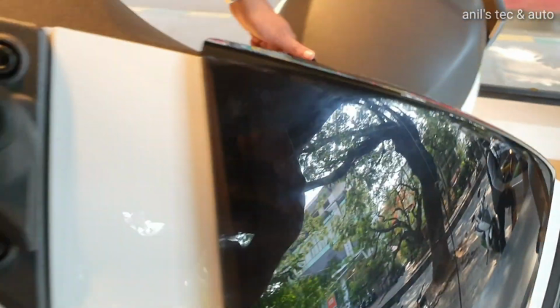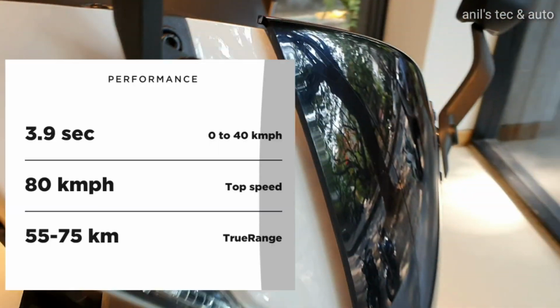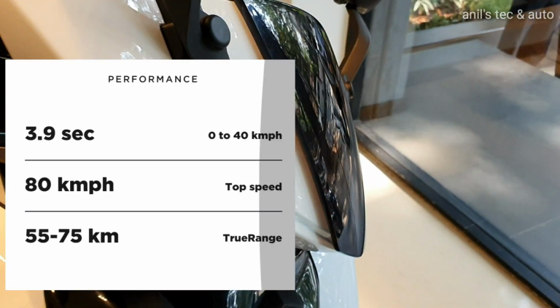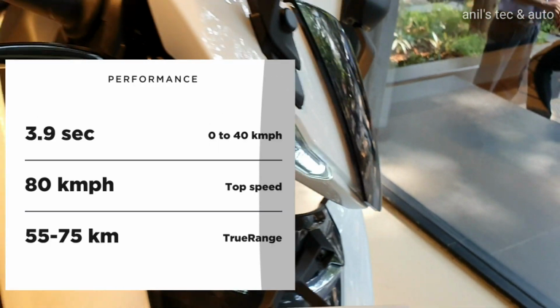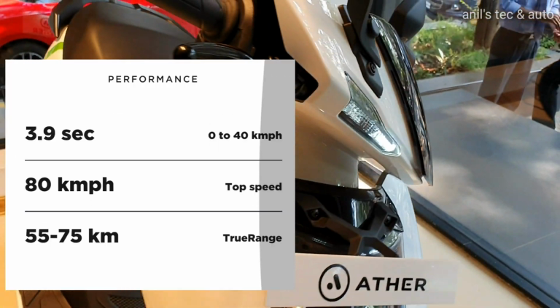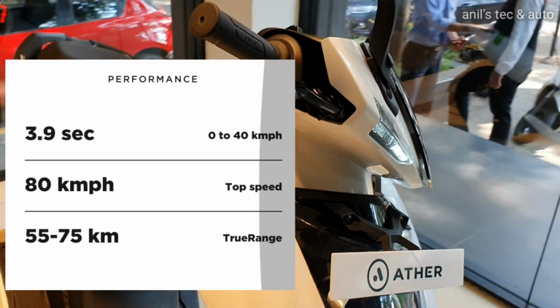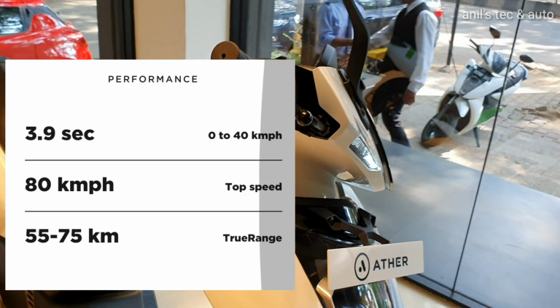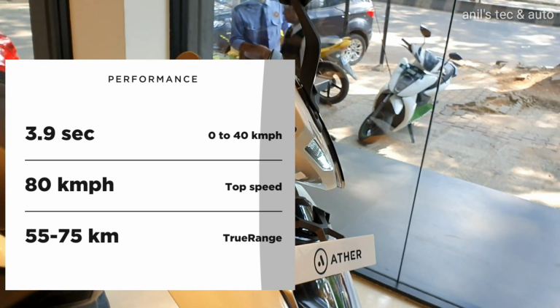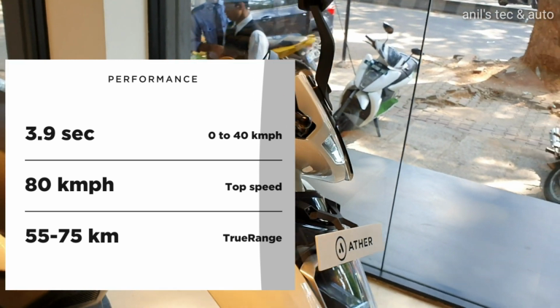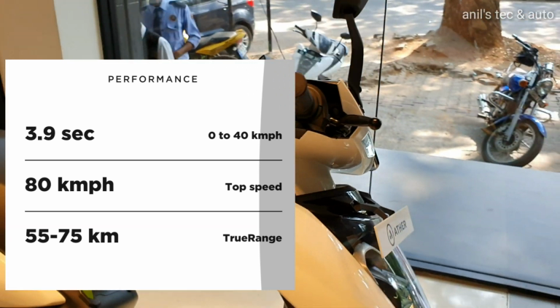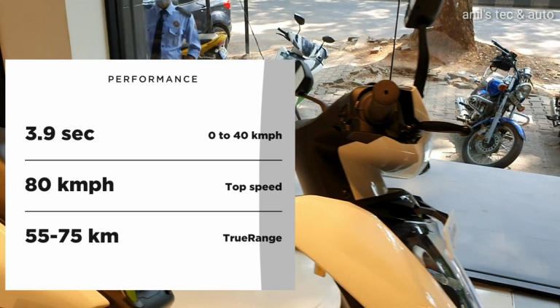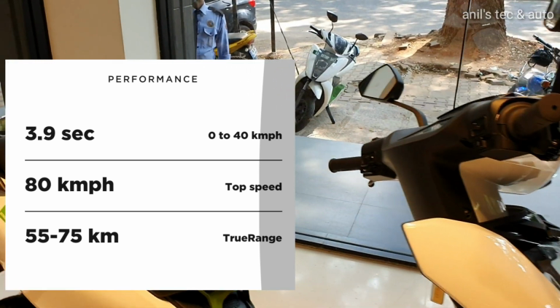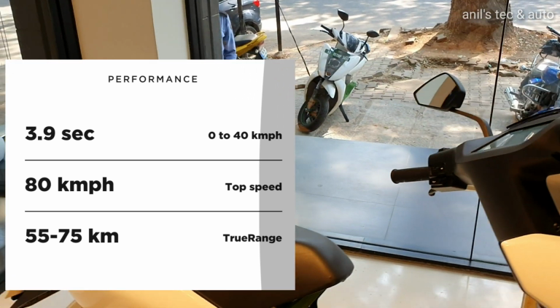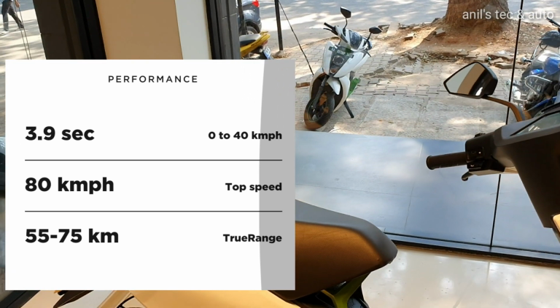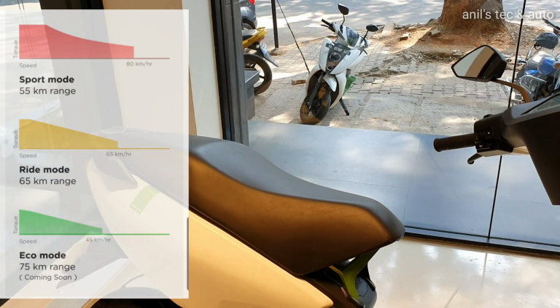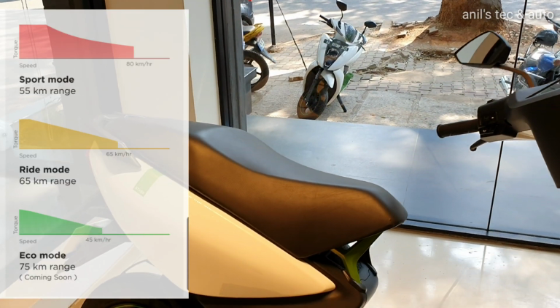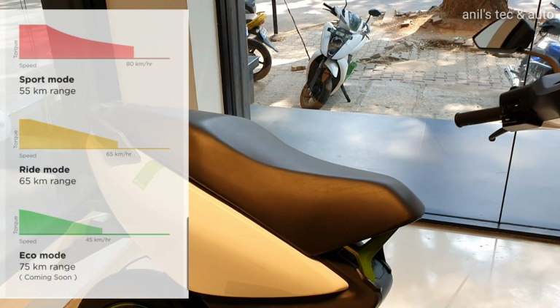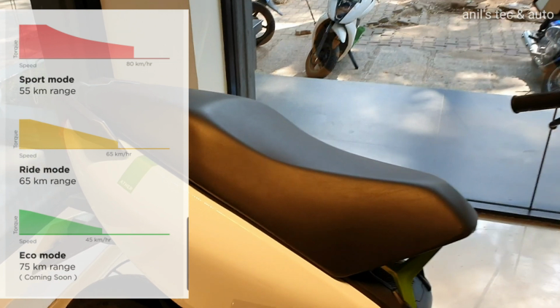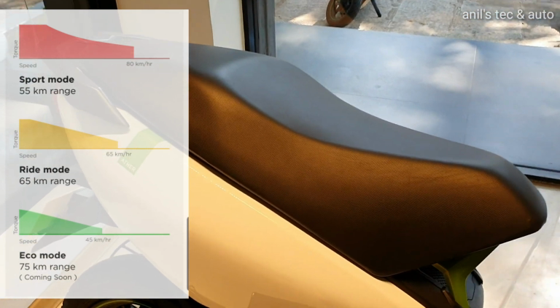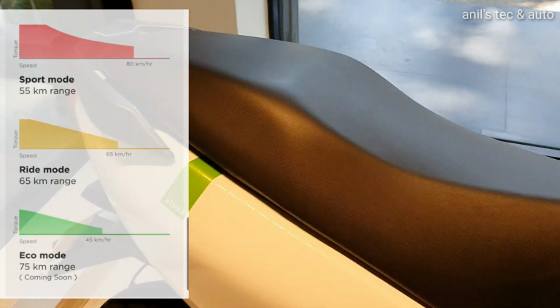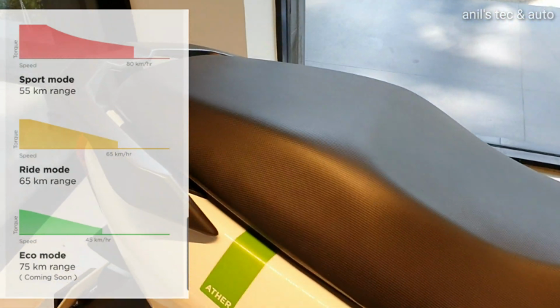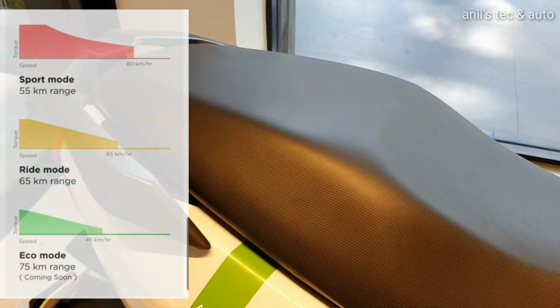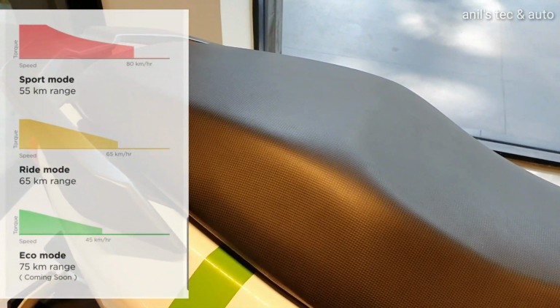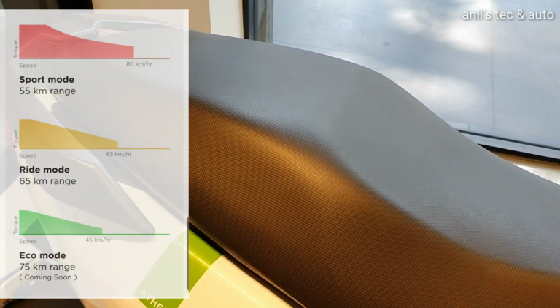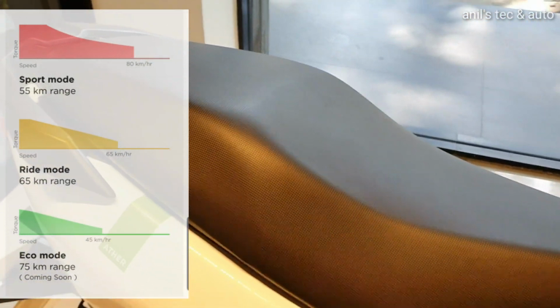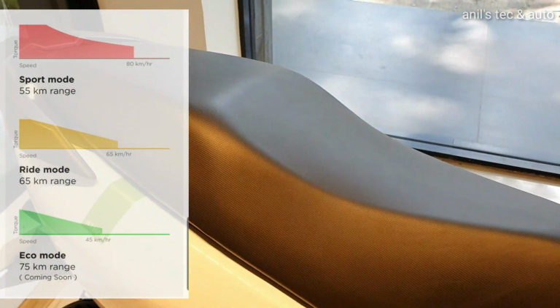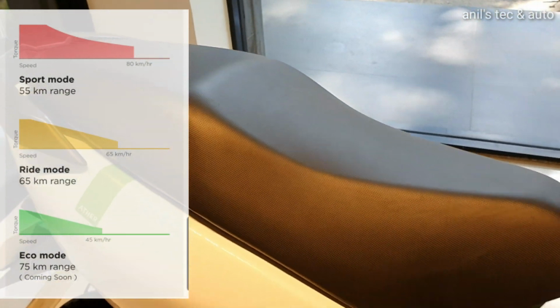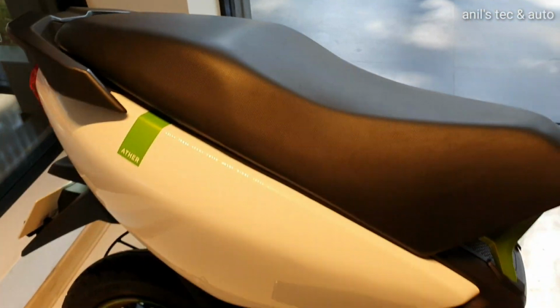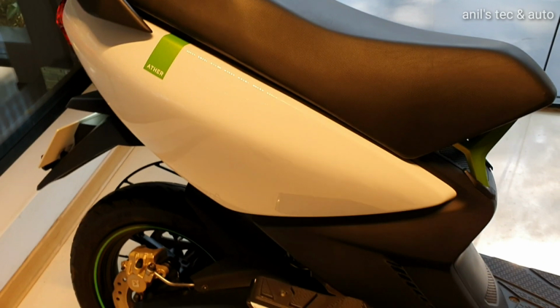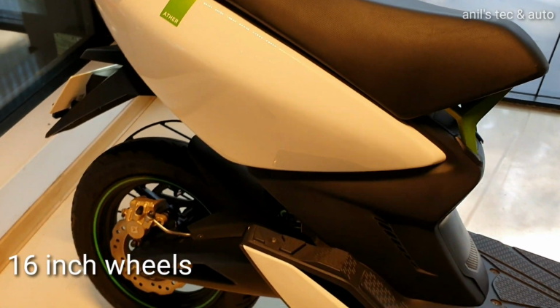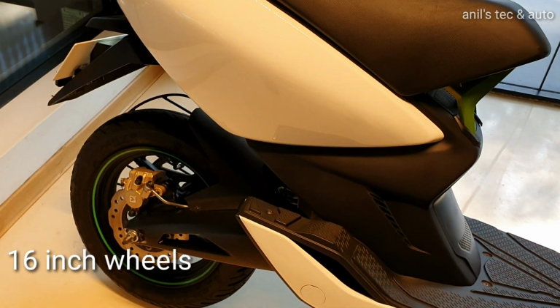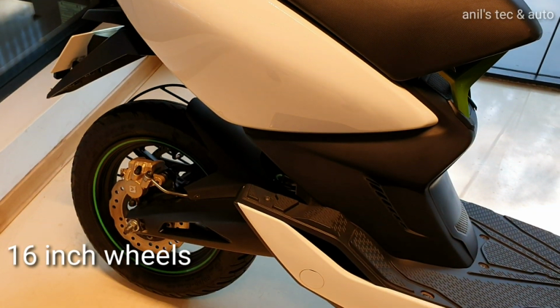The engine spec: 3.9 seconds for 0-40 kmph. There are several light modes — right now it is sport and ride mode. You can expect an eco mode with 75 km range soon.